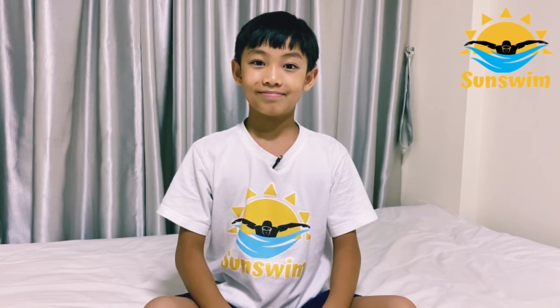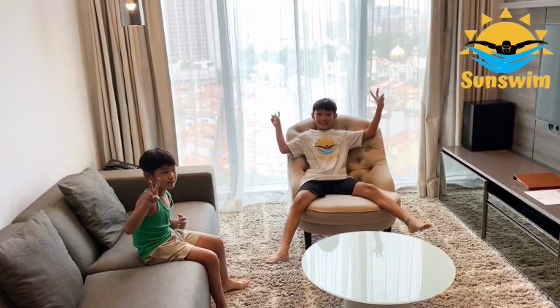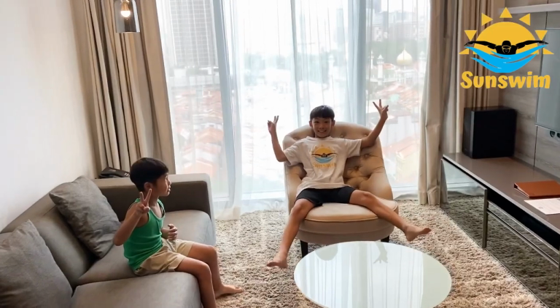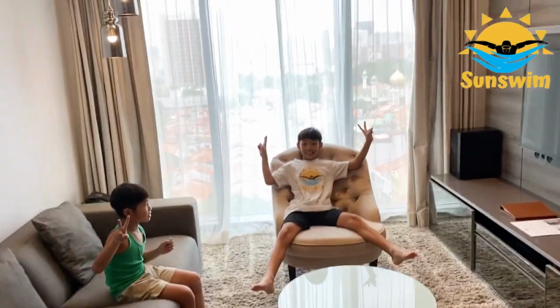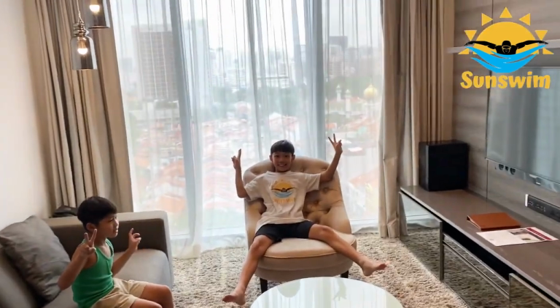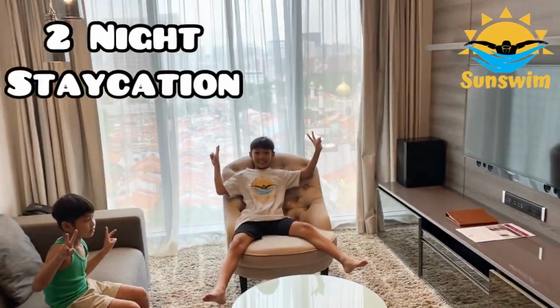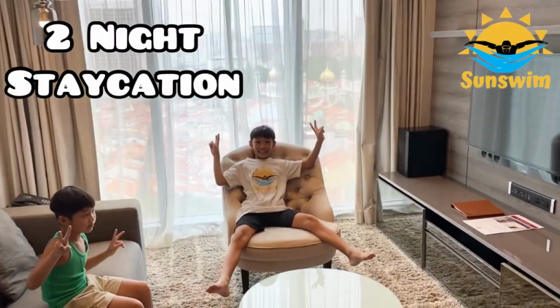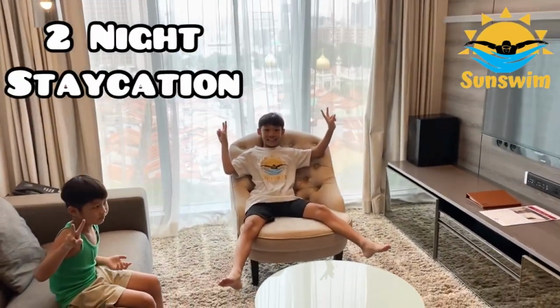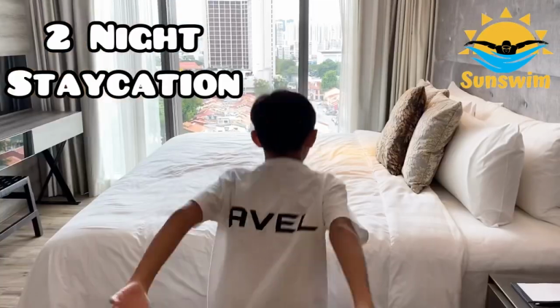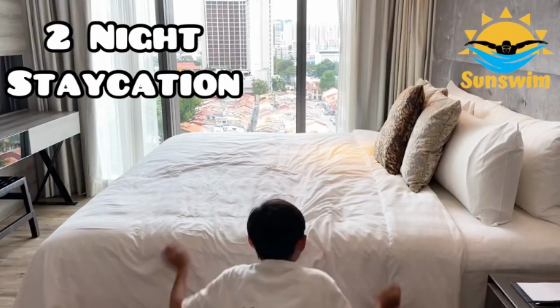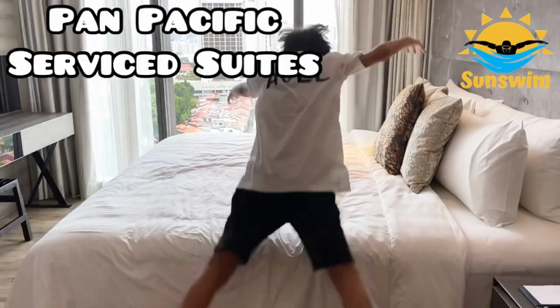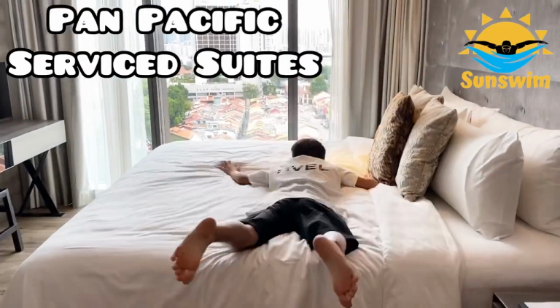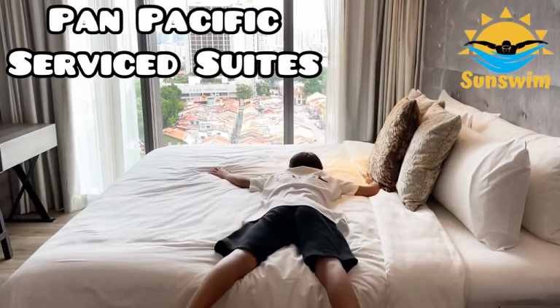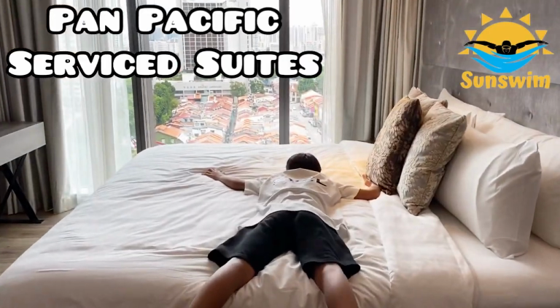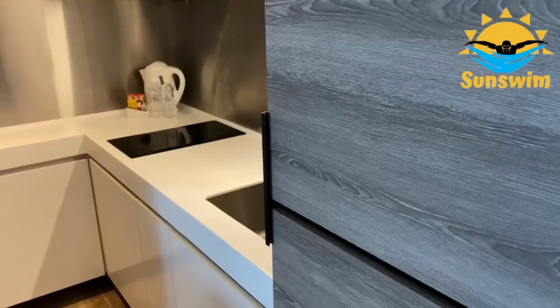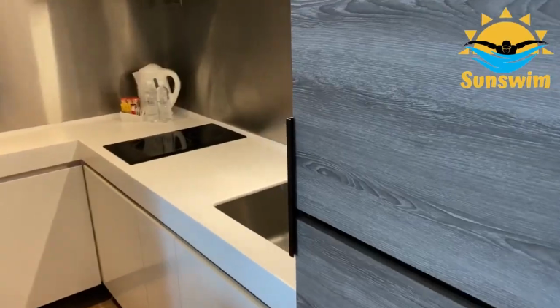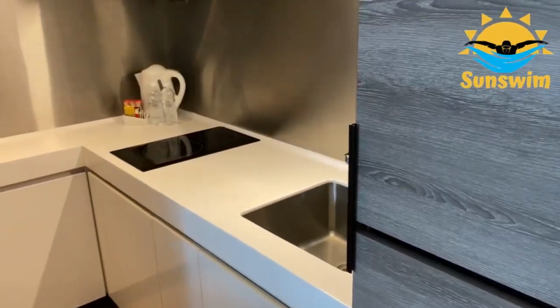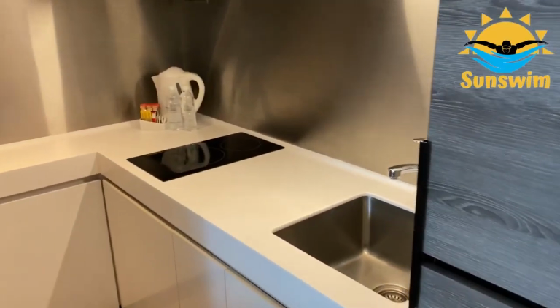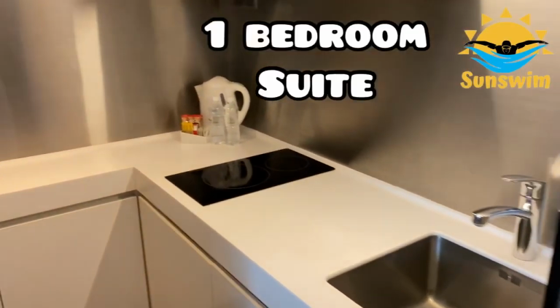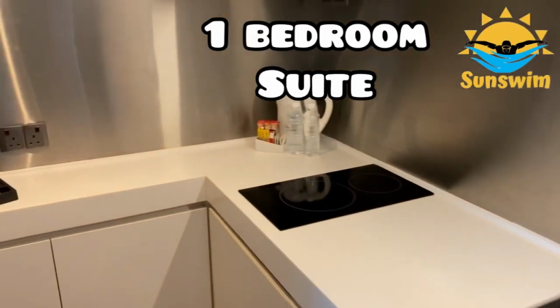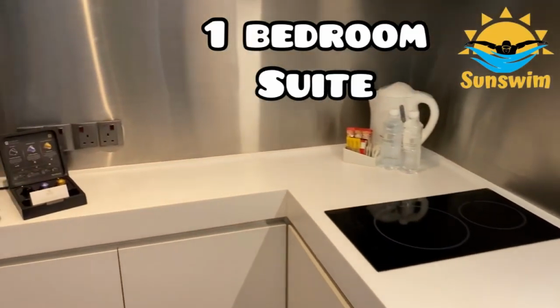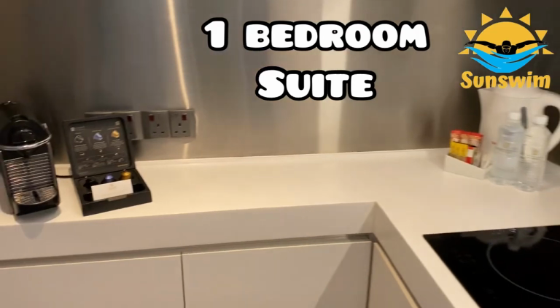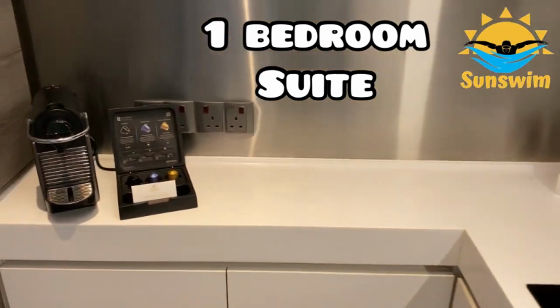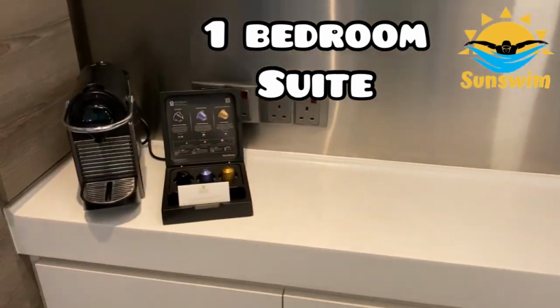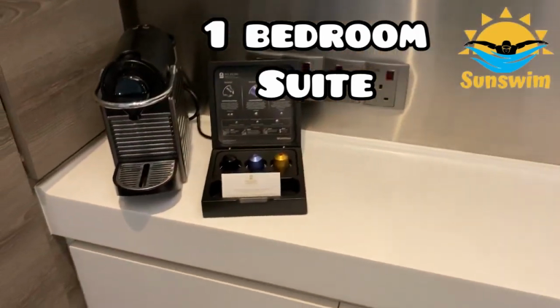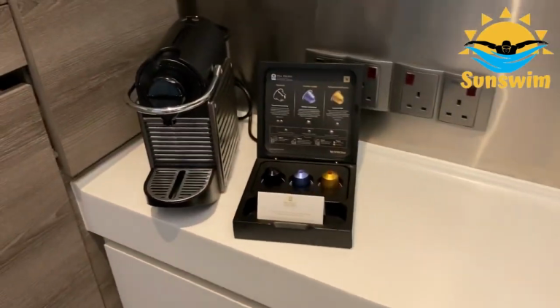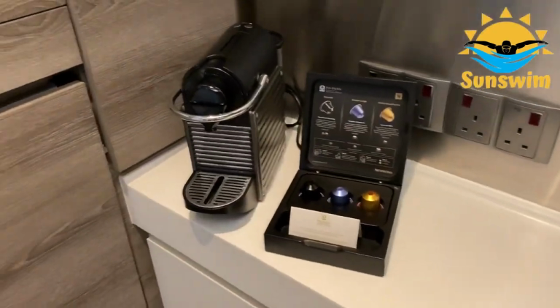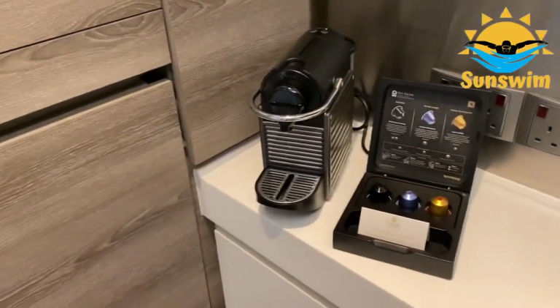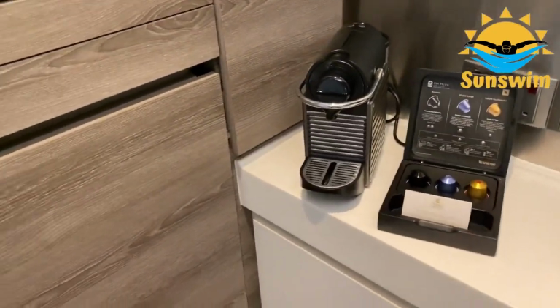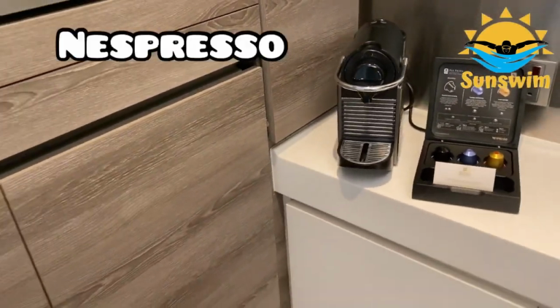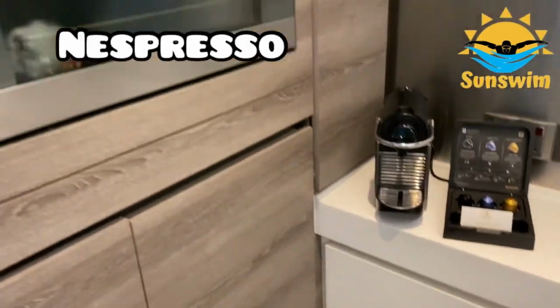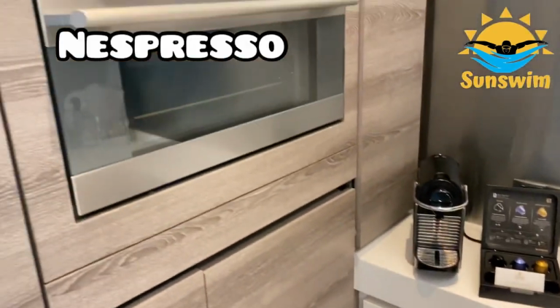Me and my family went for a two-night vacation at Pan Pacific Service Suites. This is the one-bedroom suite. The kitchen even had a Nespresso machine.